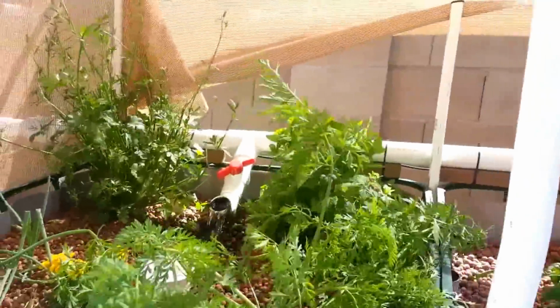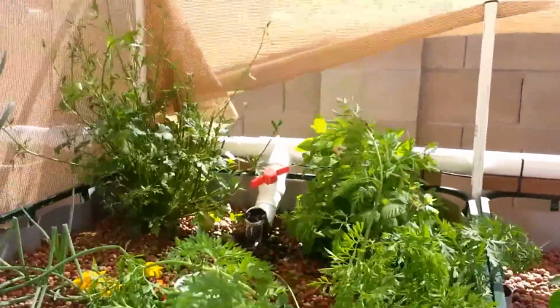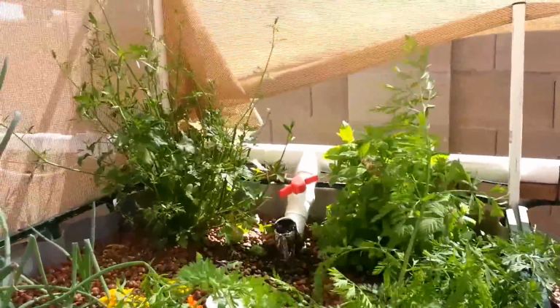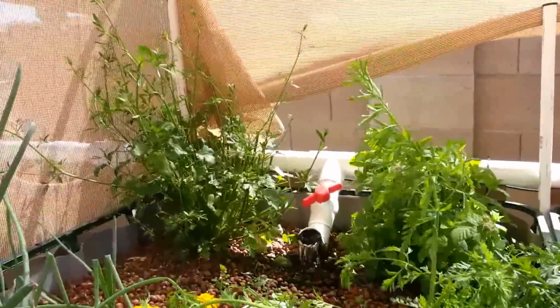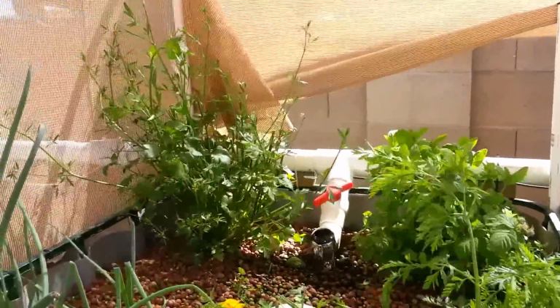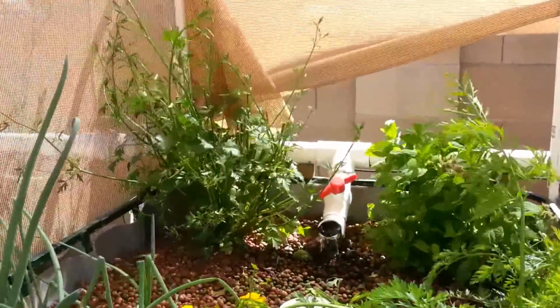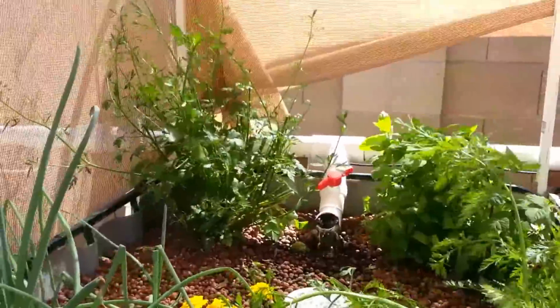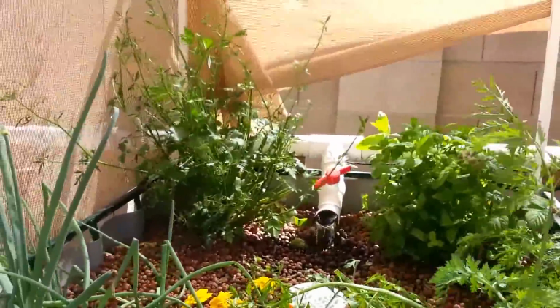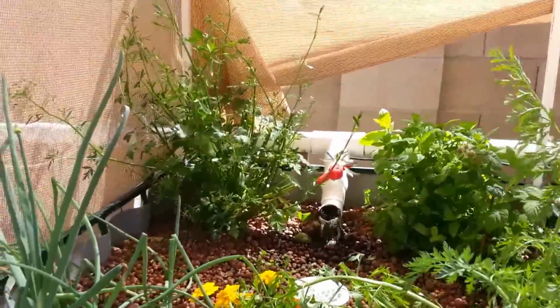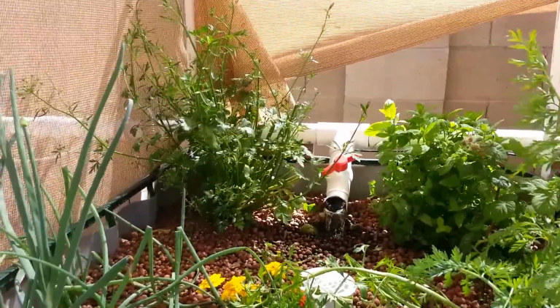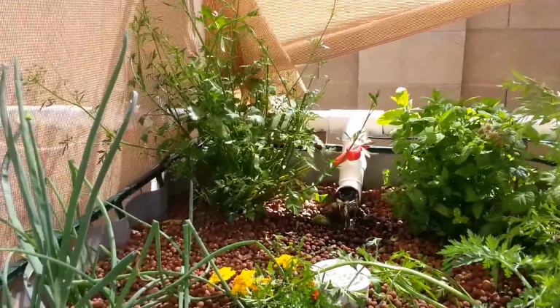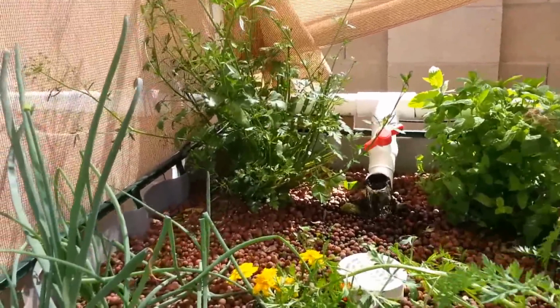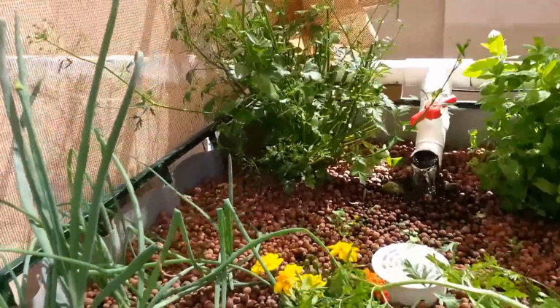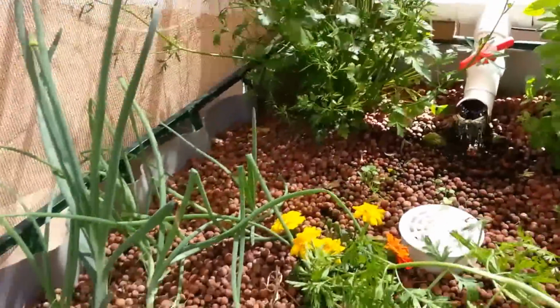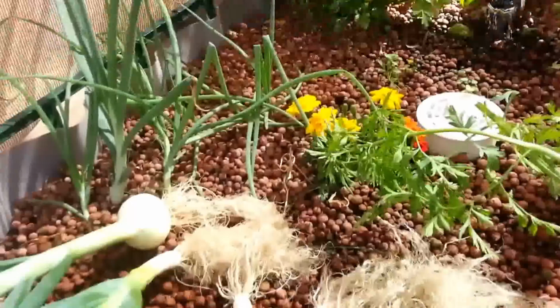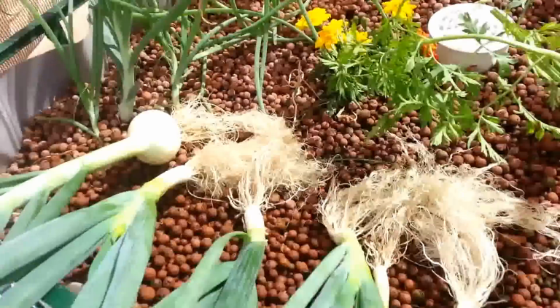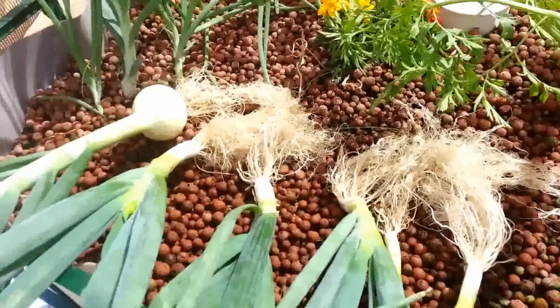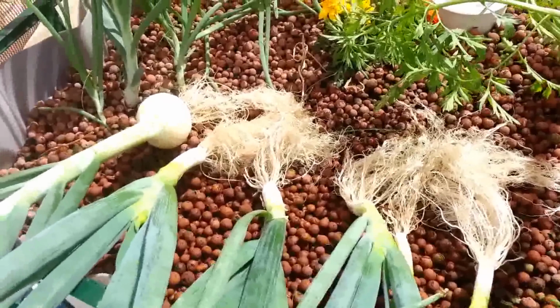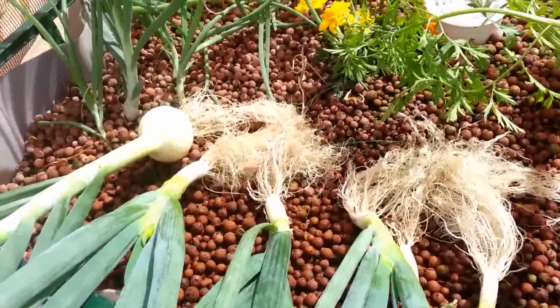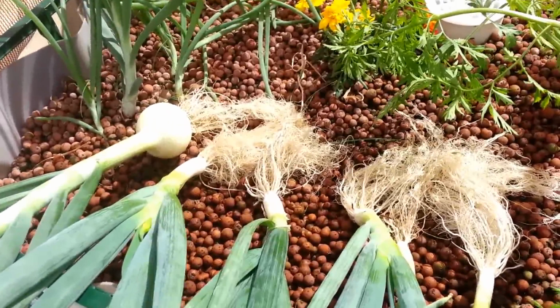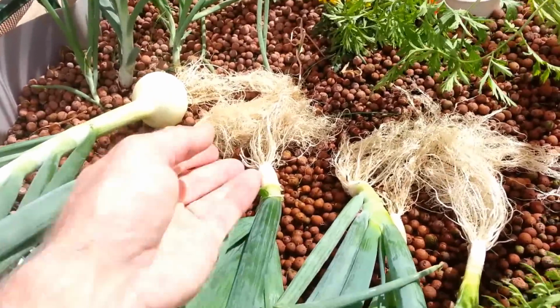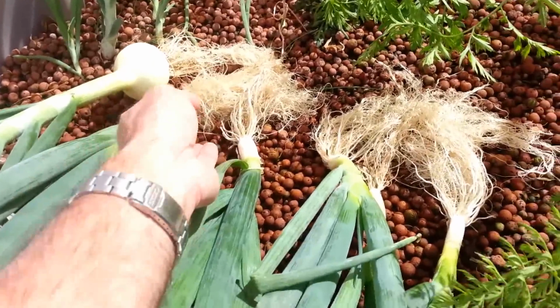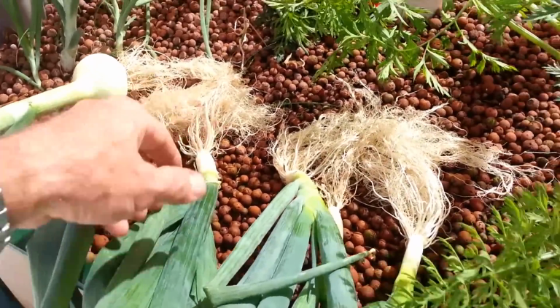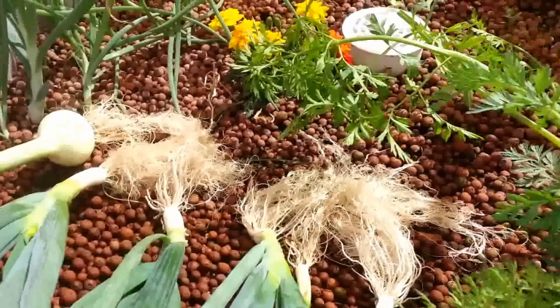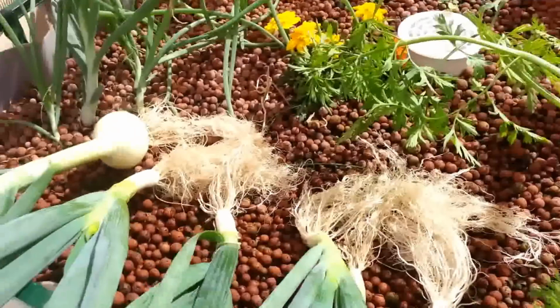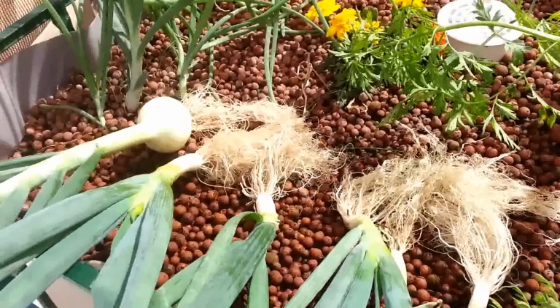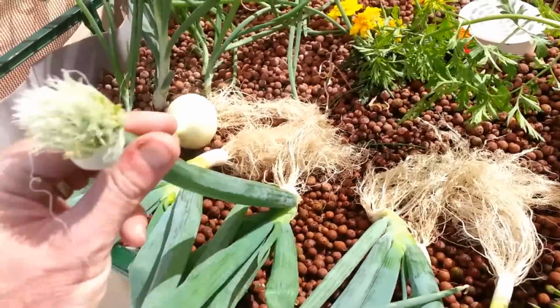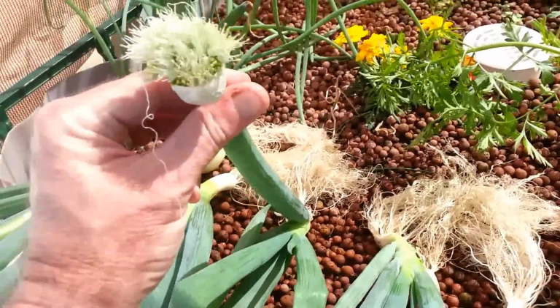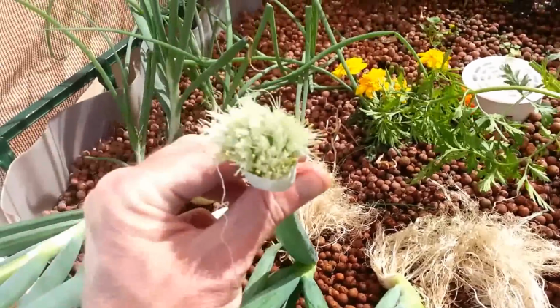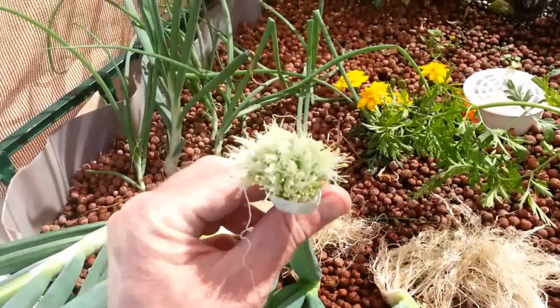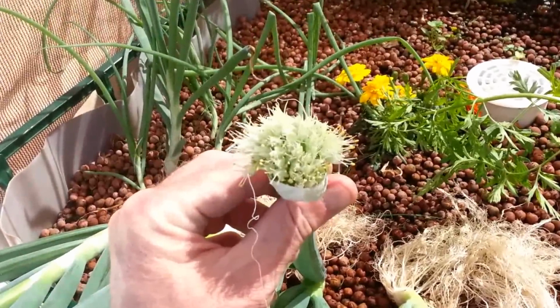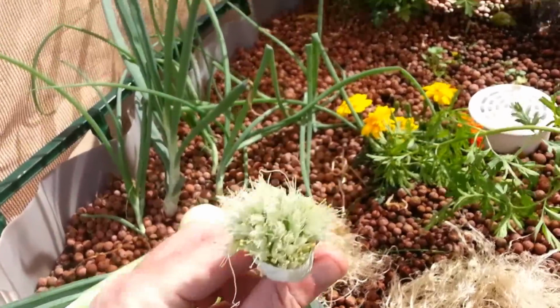A lot of people say that you can't do beet plants, root plants, things like that, and I wanted to show you some of the onions that I just harvested. This one has started to go to seed, so it was time to pull it out.